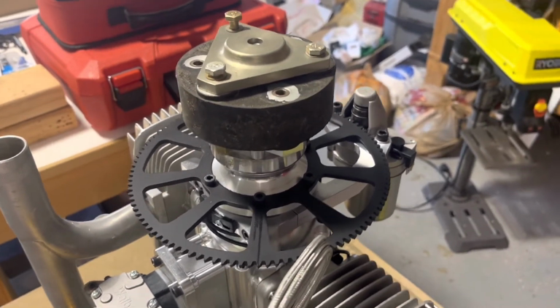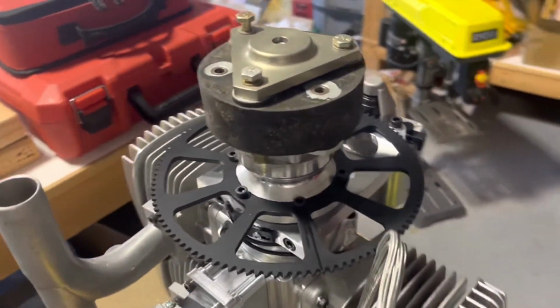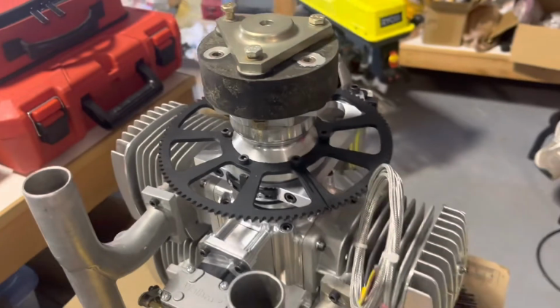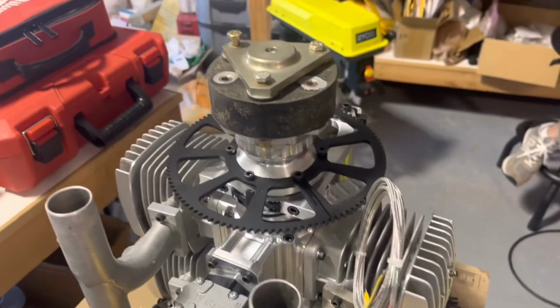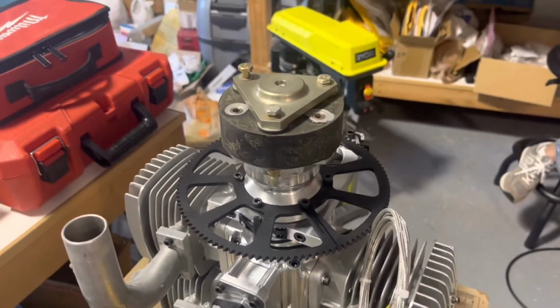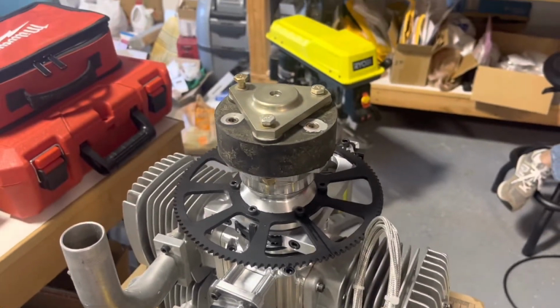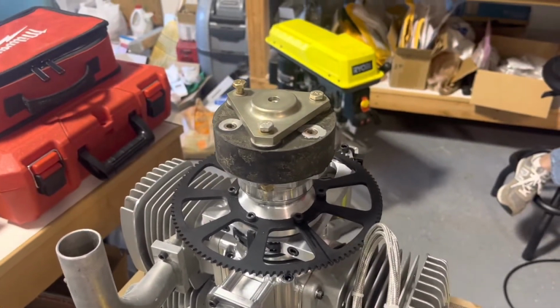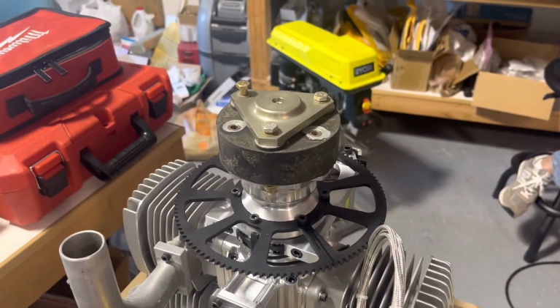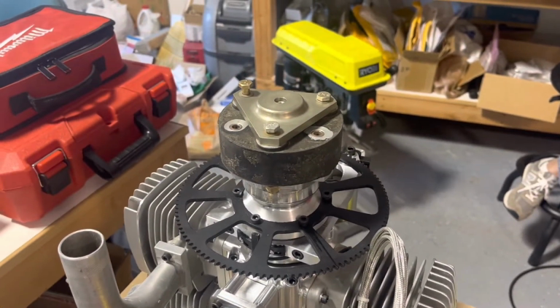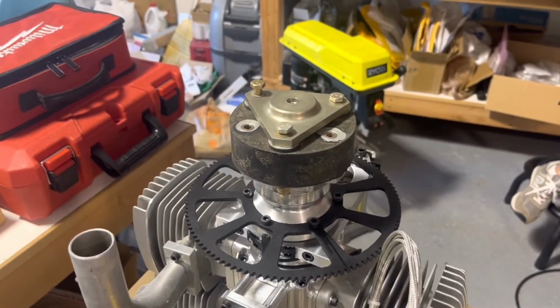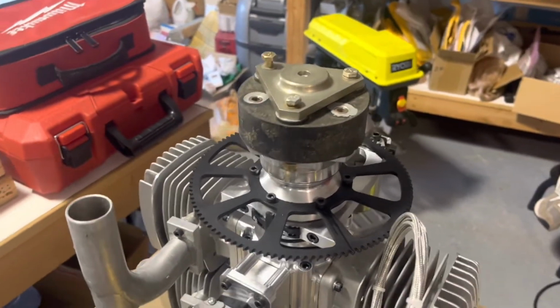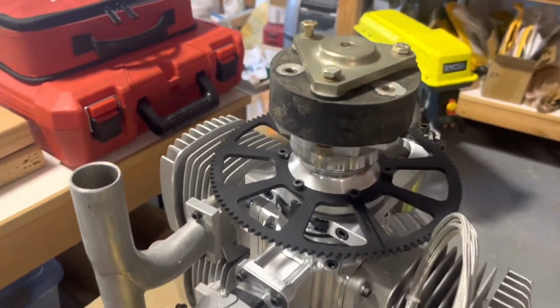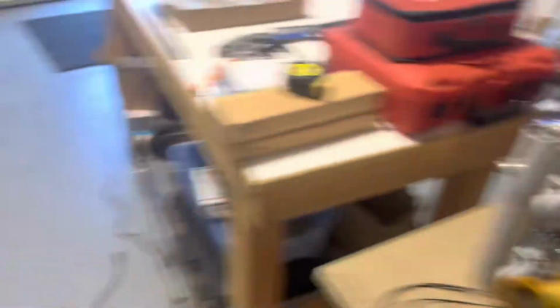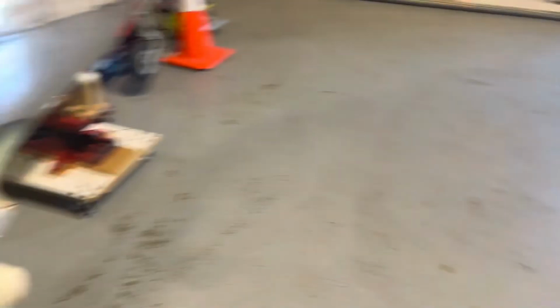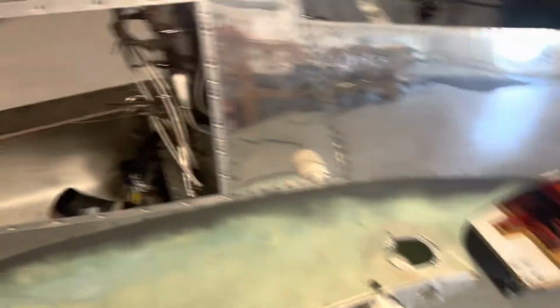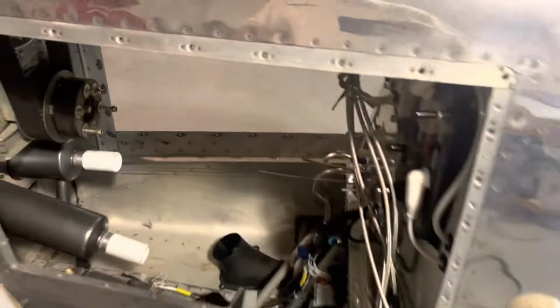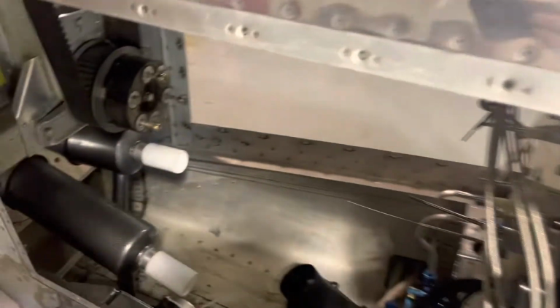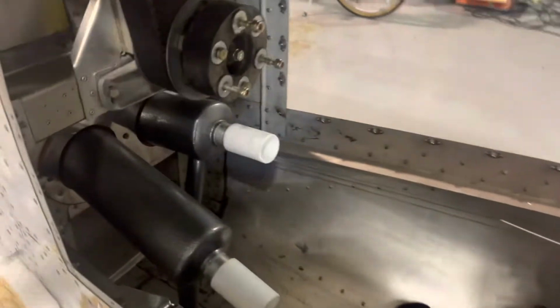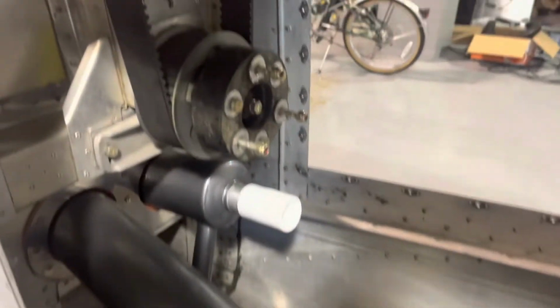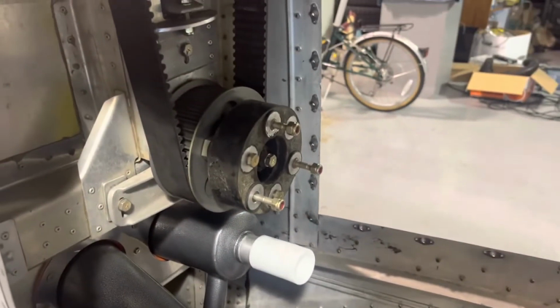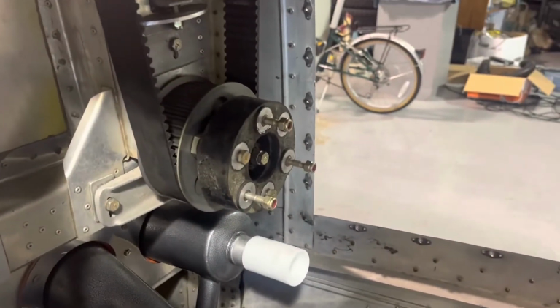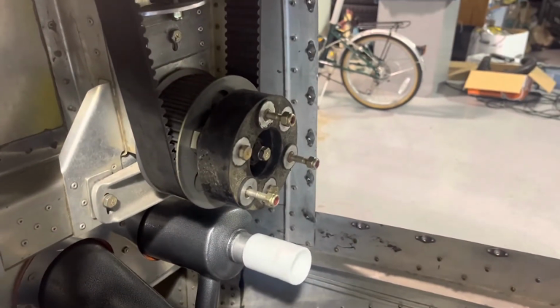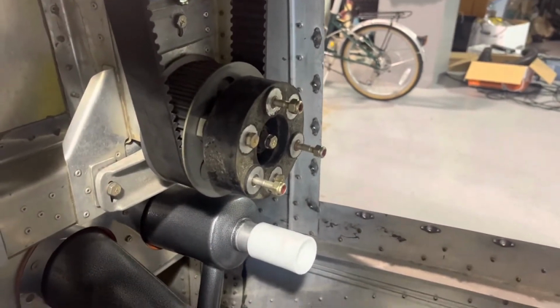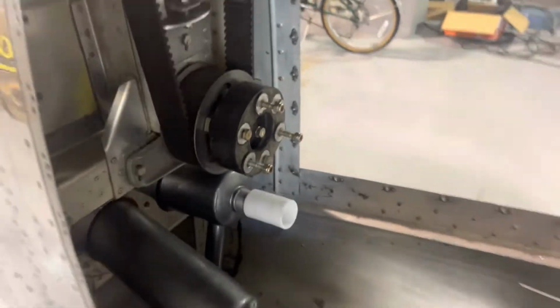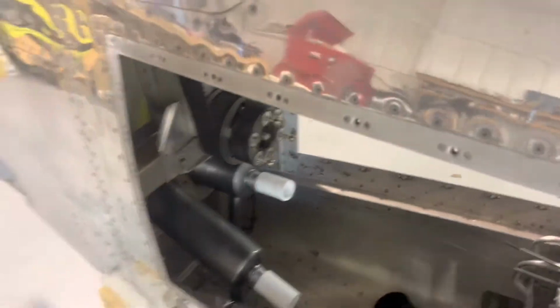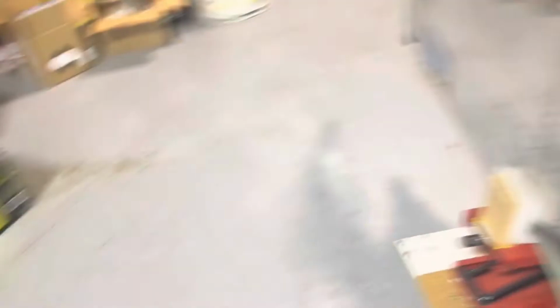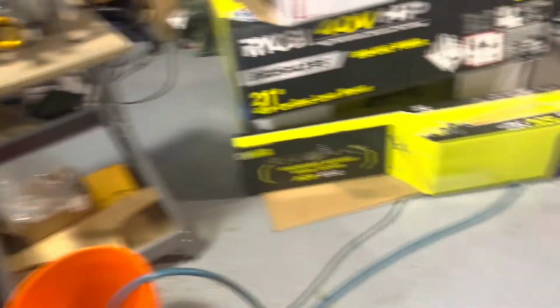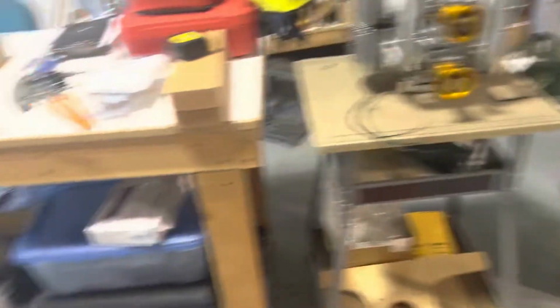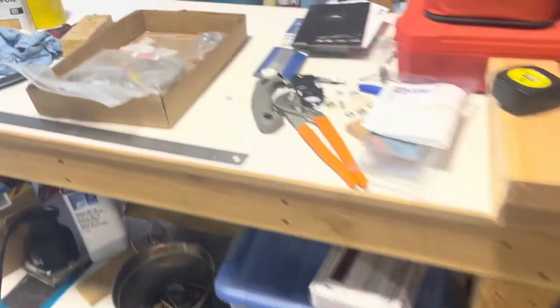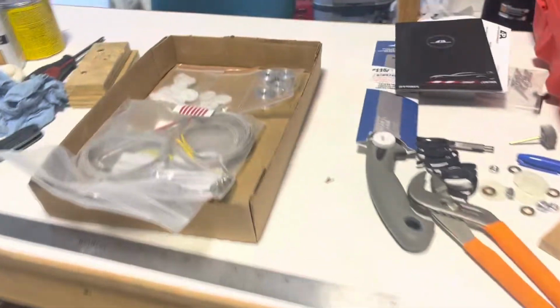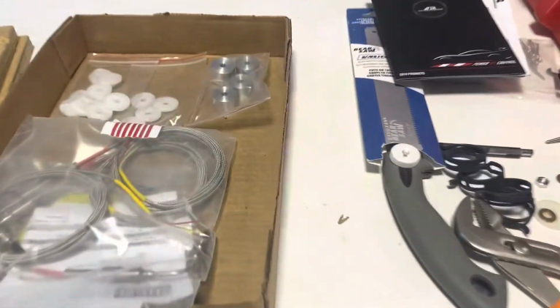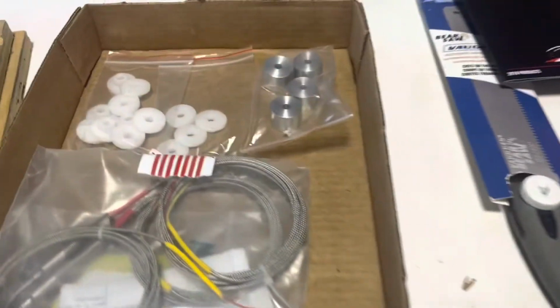I'll still have to have the jack shaft made to attach it to the engine, but now I'm ready to mount the engine and attach it to the other rubber donut on that side when I get the jack shaft made. And here are the other parts I had made.